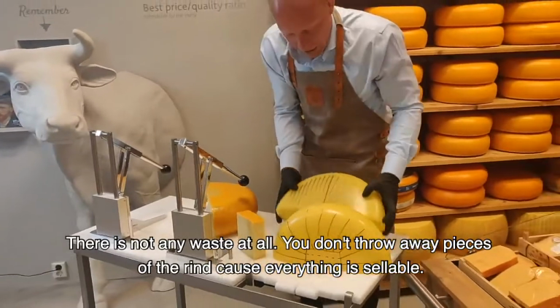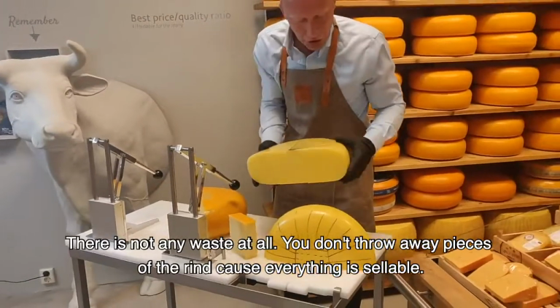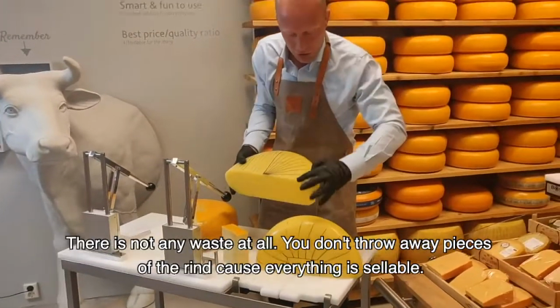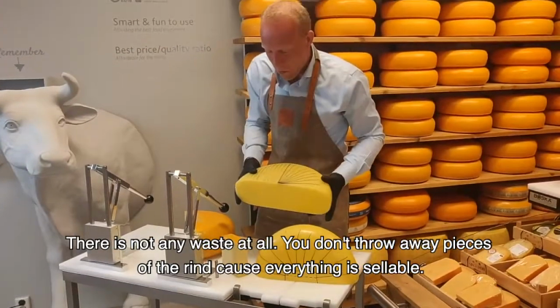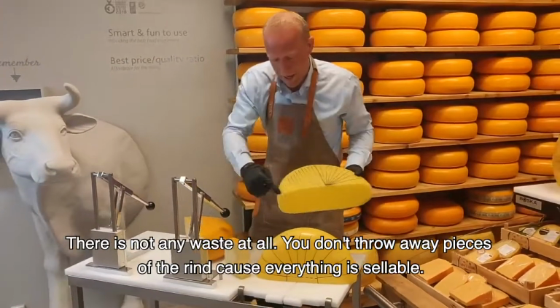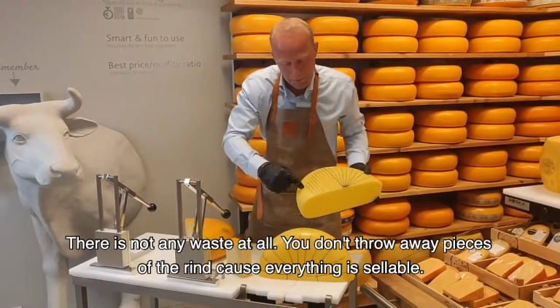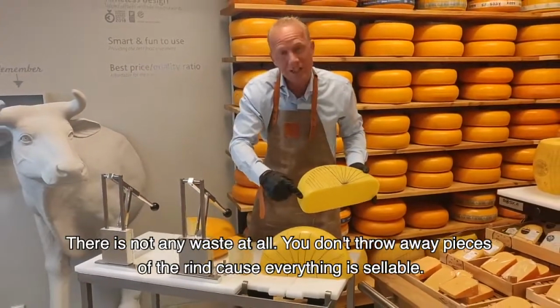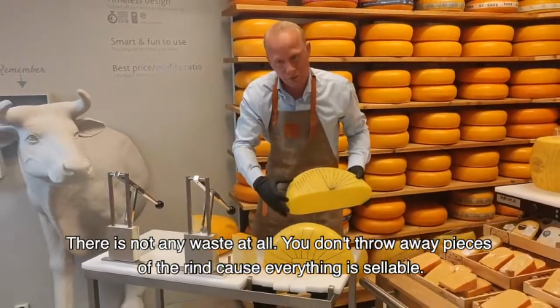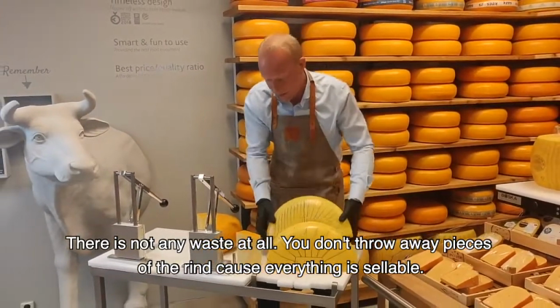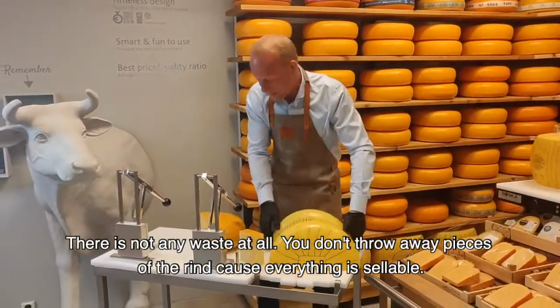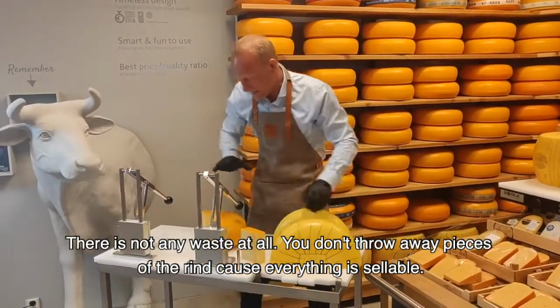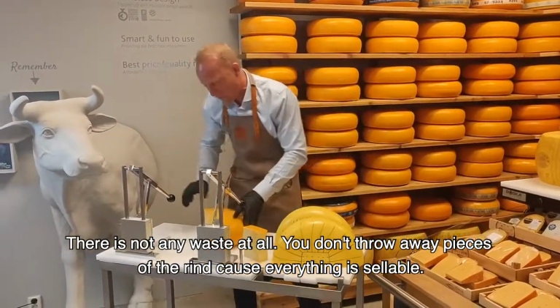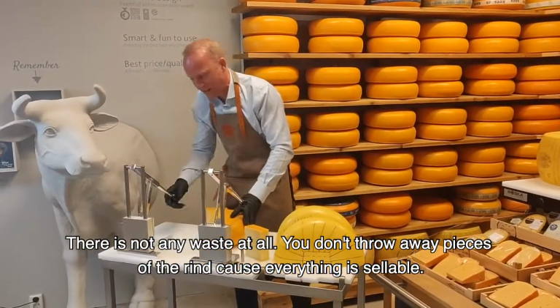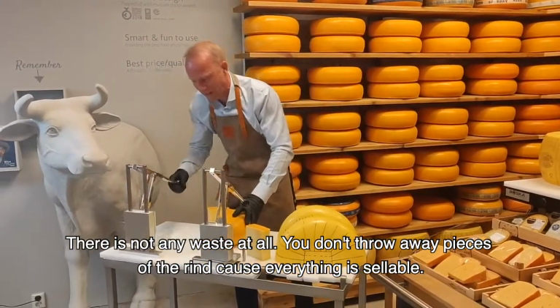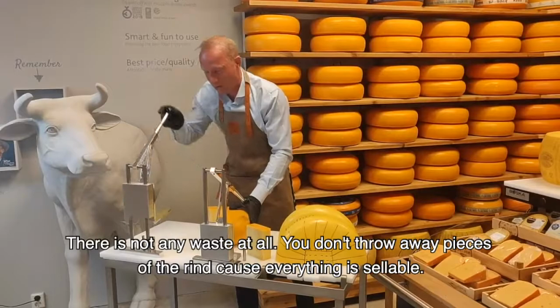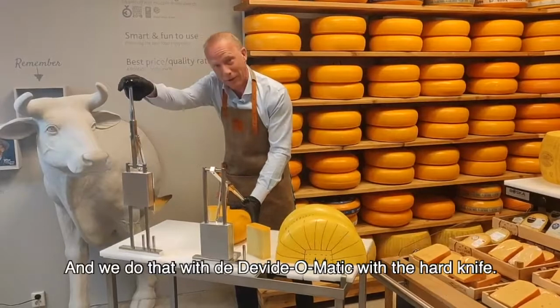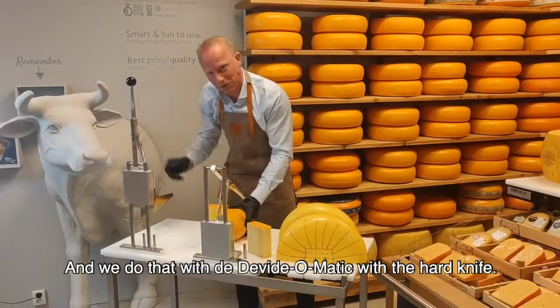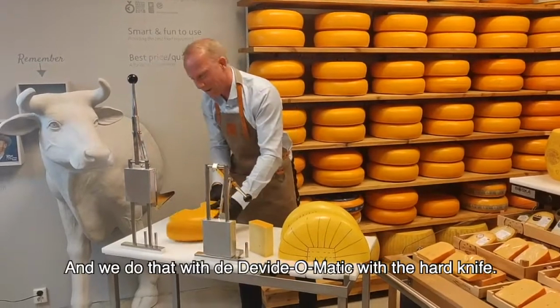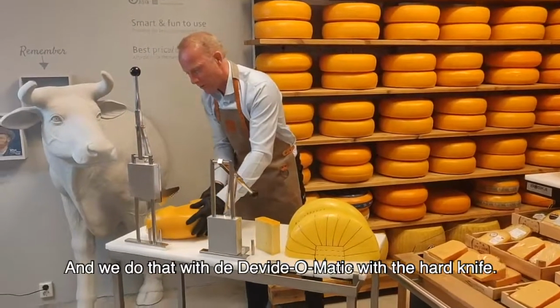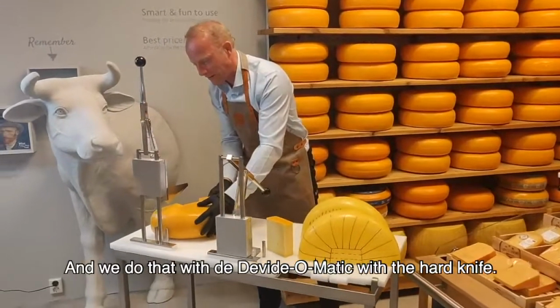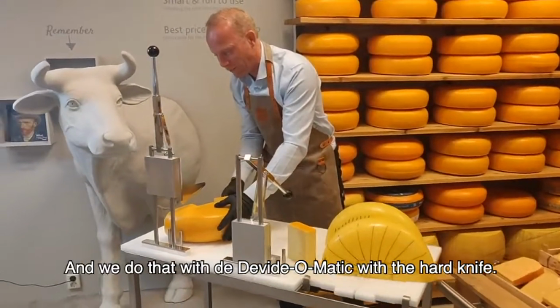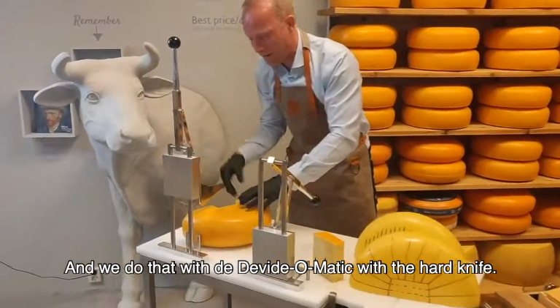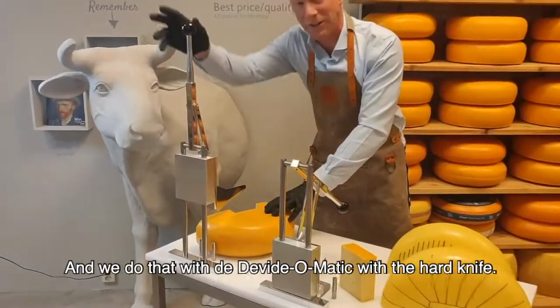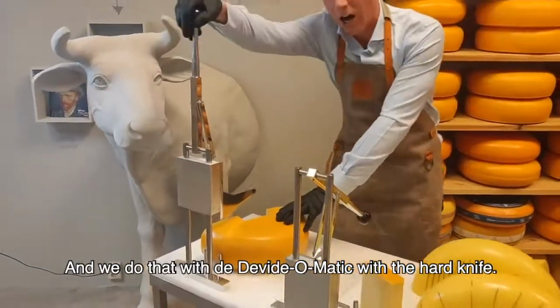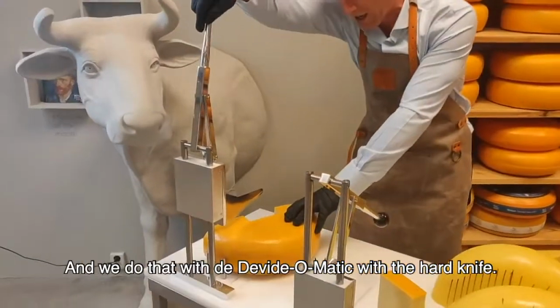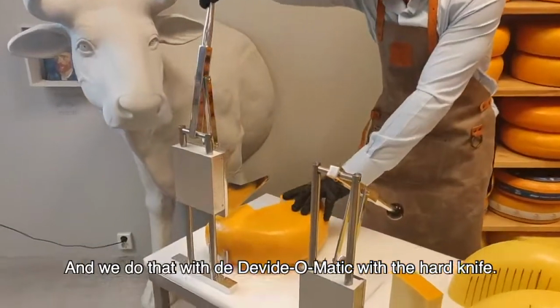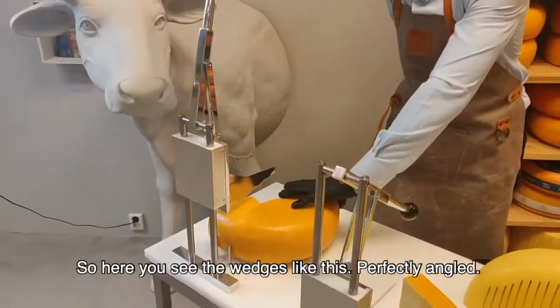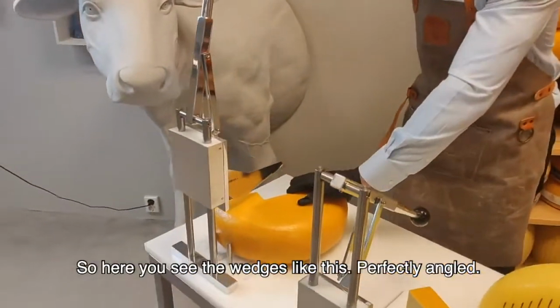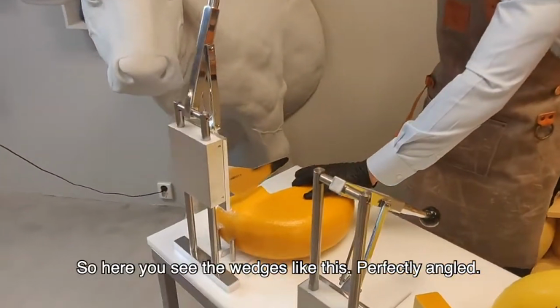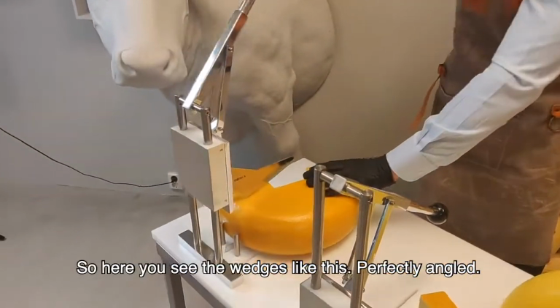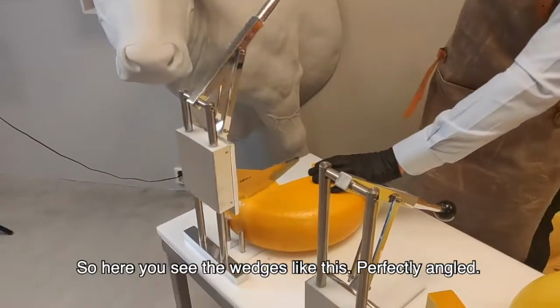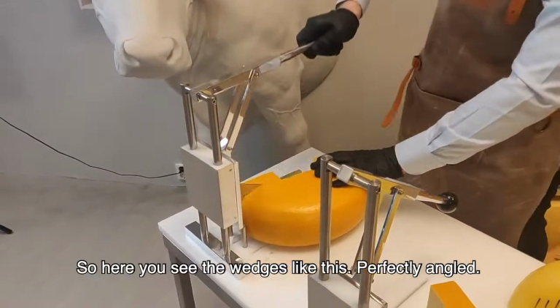You don't throw away pieces of rind because everything is sellable, and we do that with the Divide-O-Matic with a hard line. So here, you see the wedges.